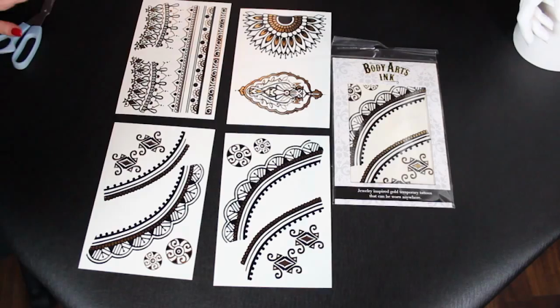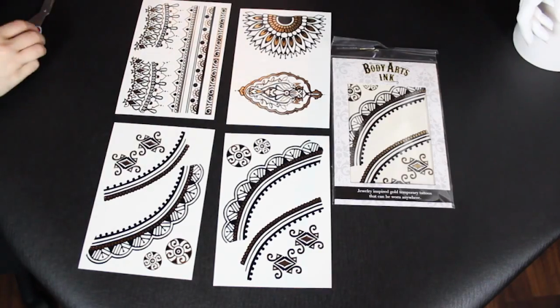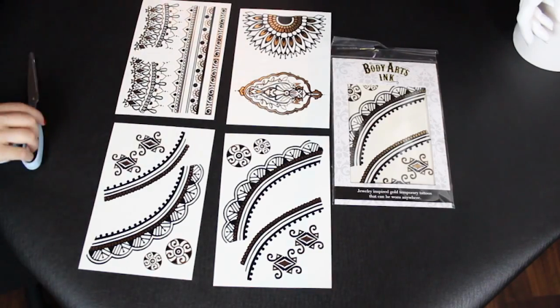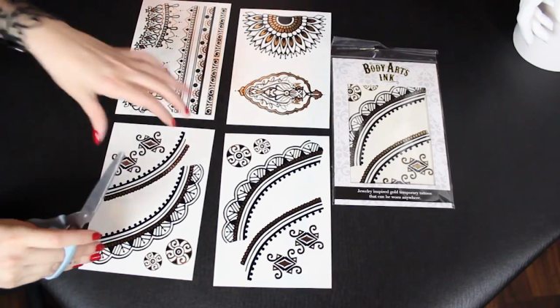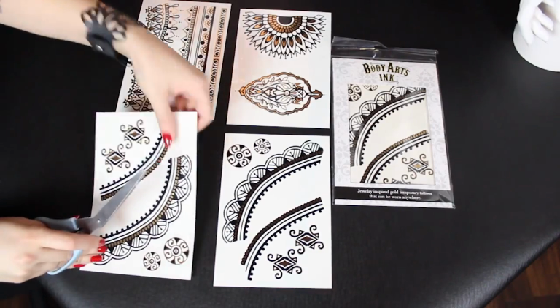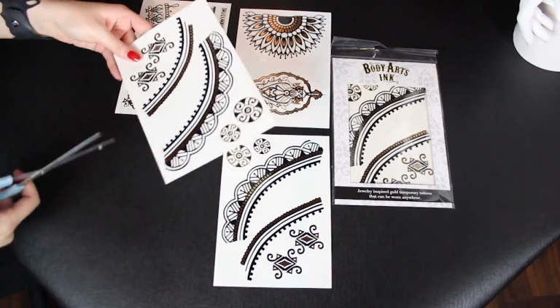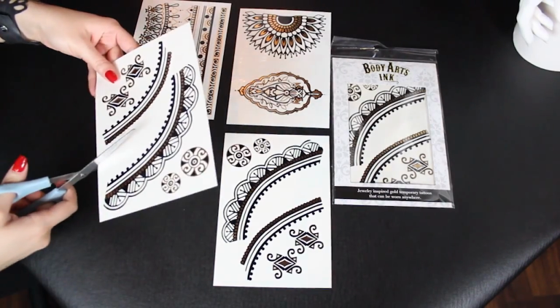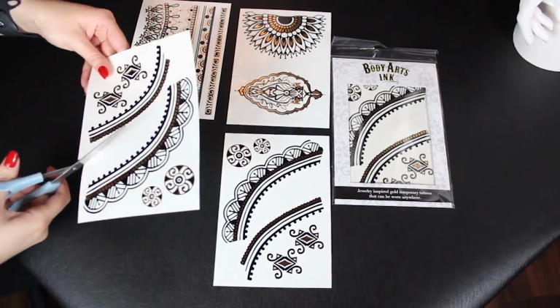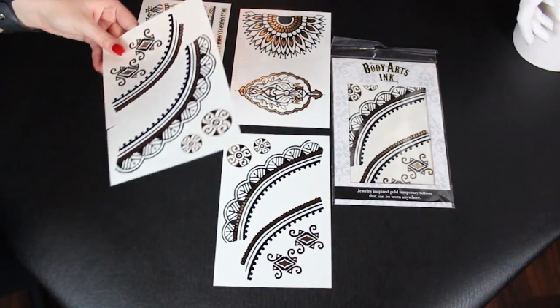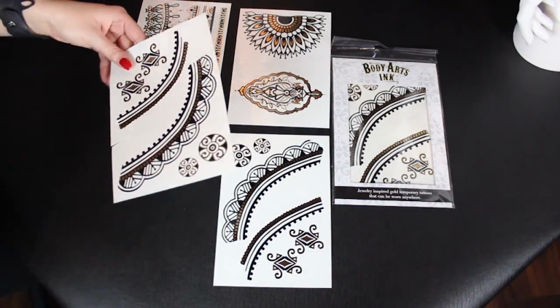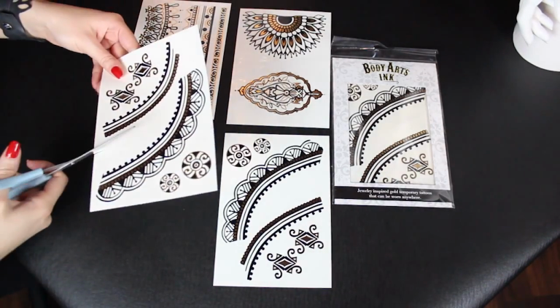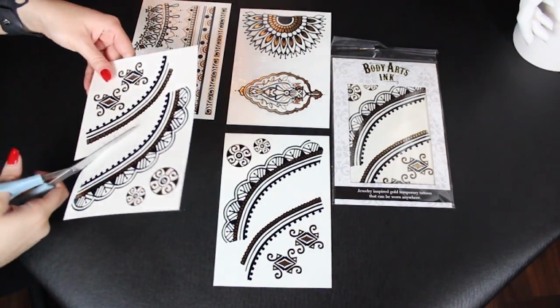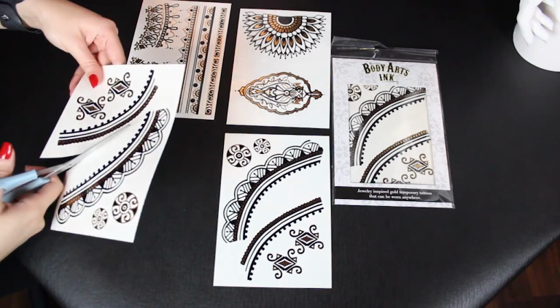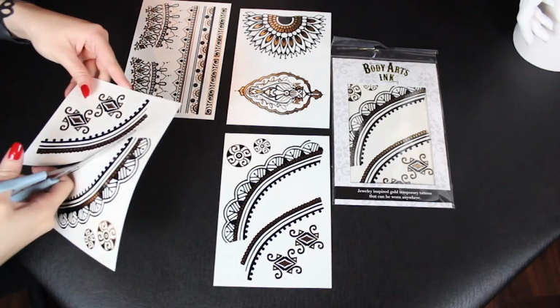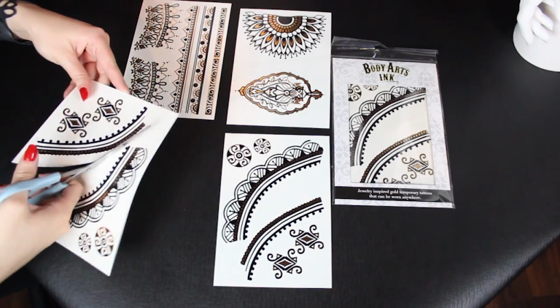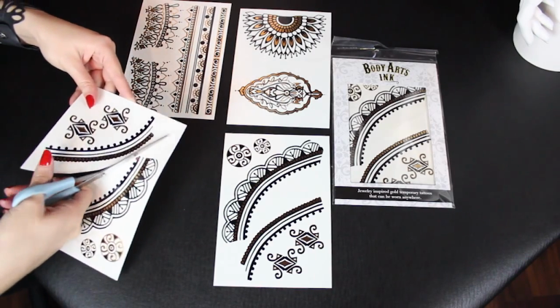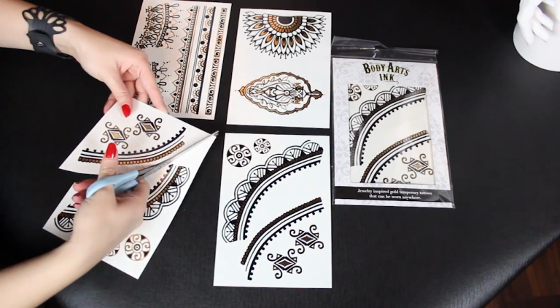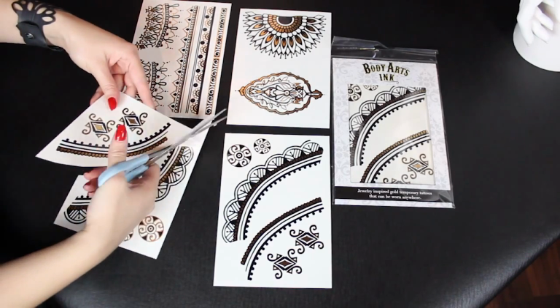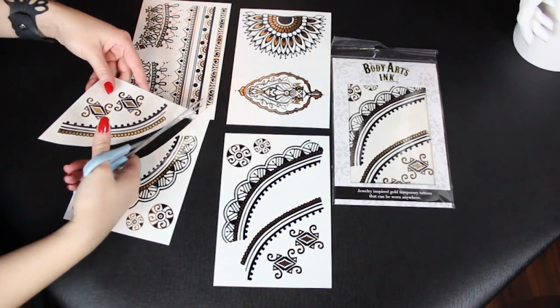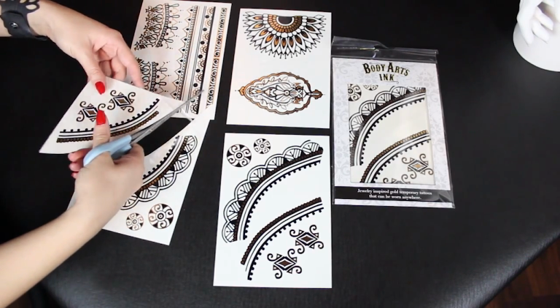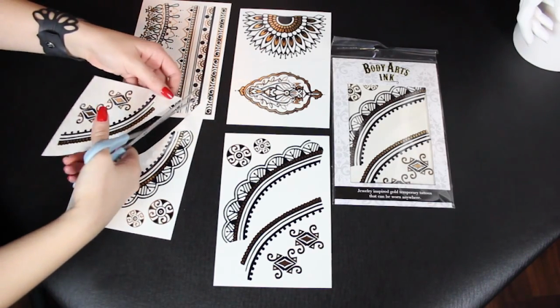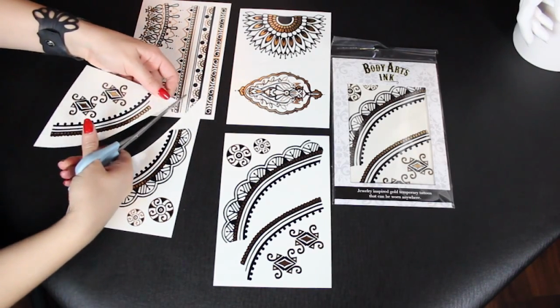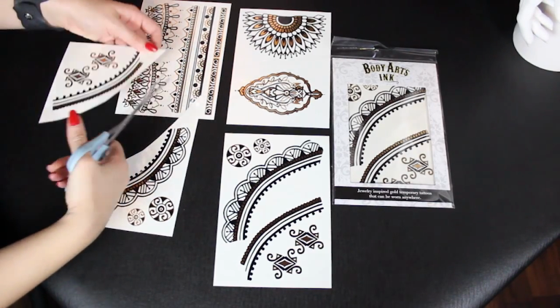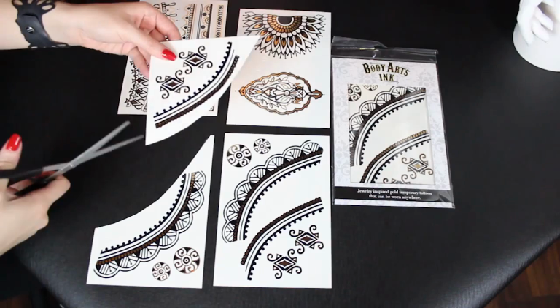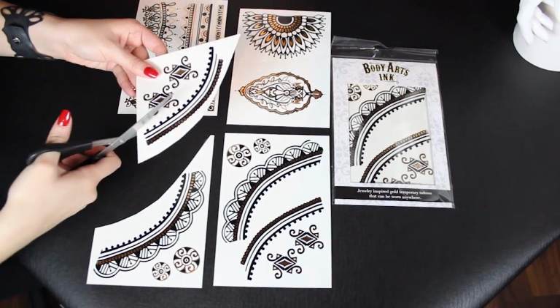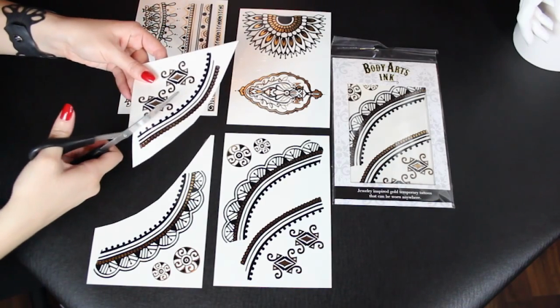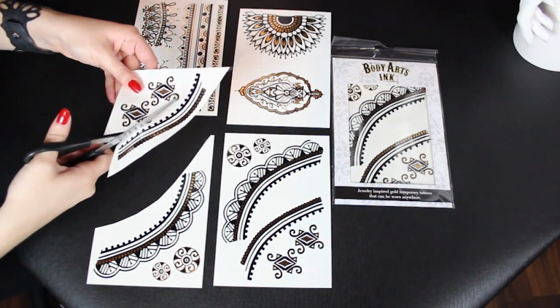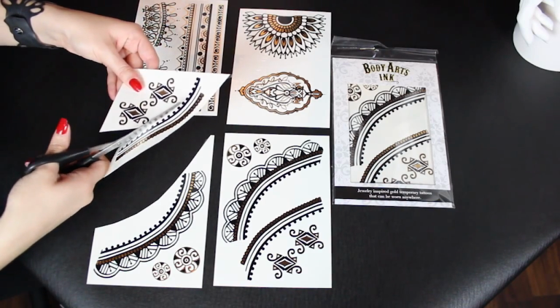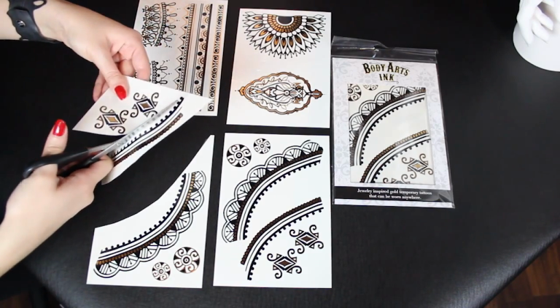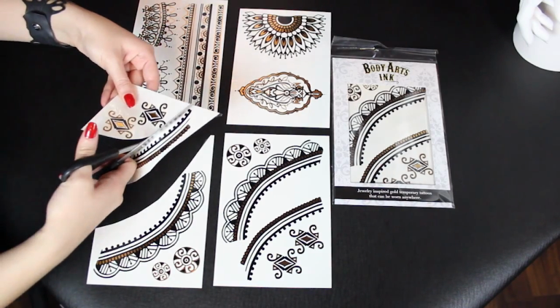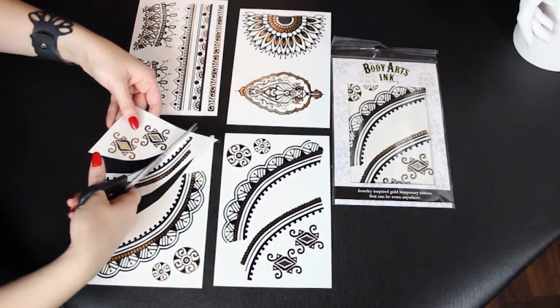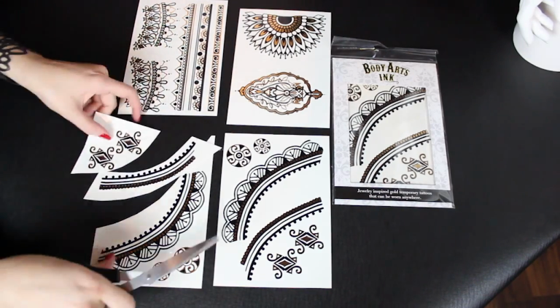When you open your package of Body Arts ink tattoos, you're going to see that there are four pages of the different designs, and then on the back portion of the package you'll see how the design can be put together.